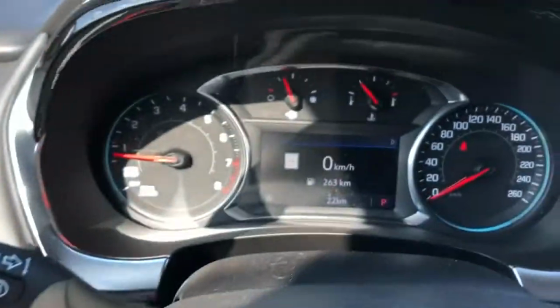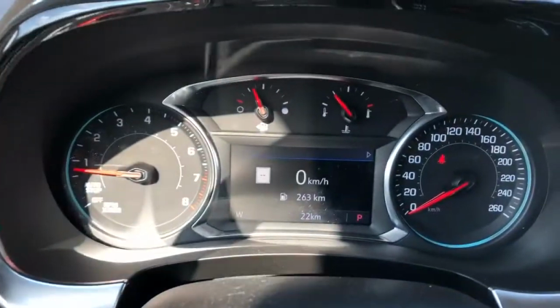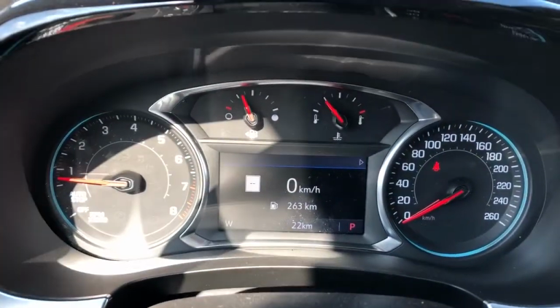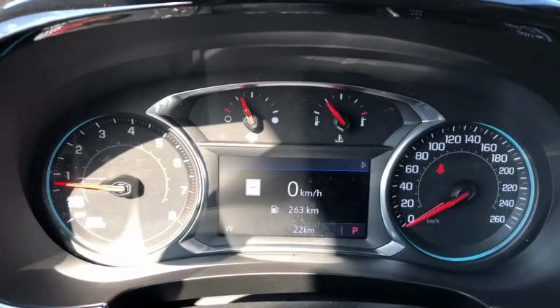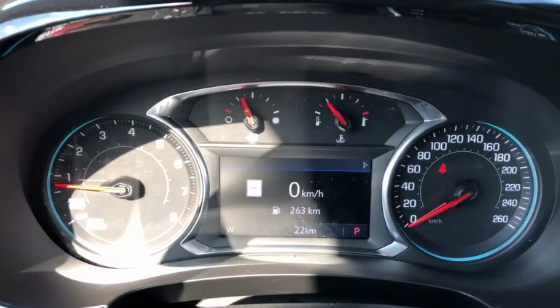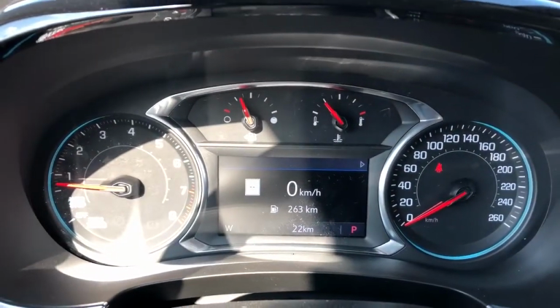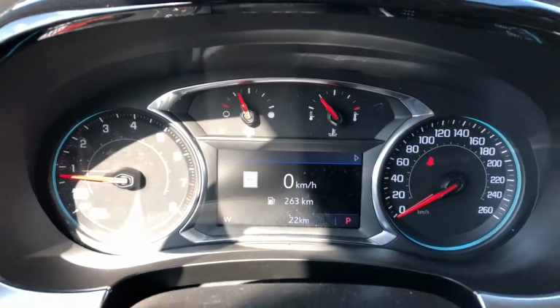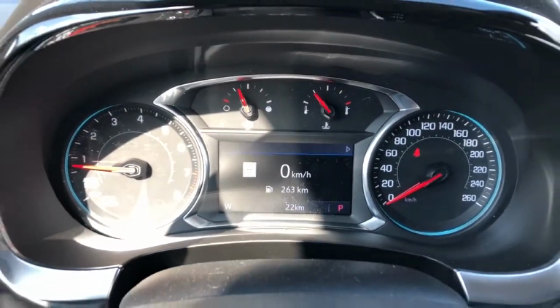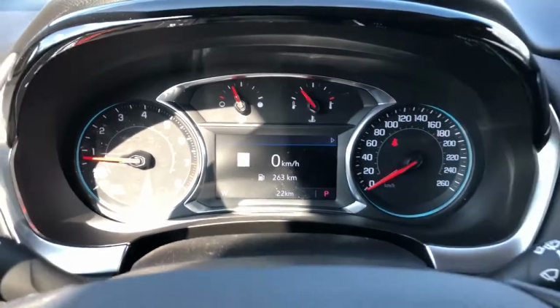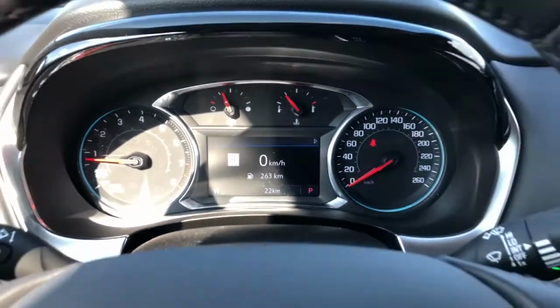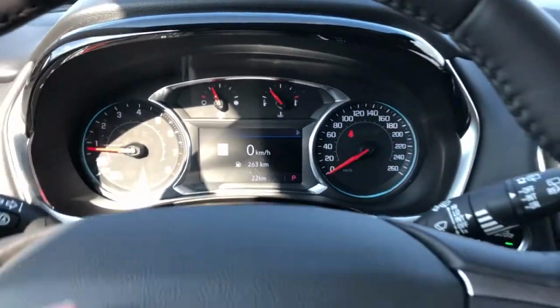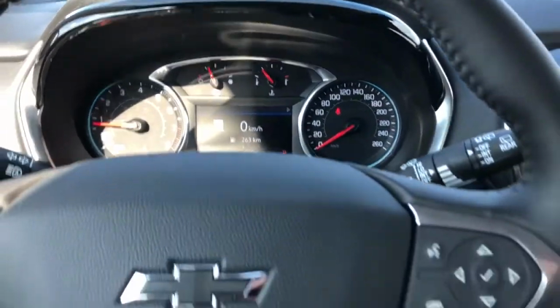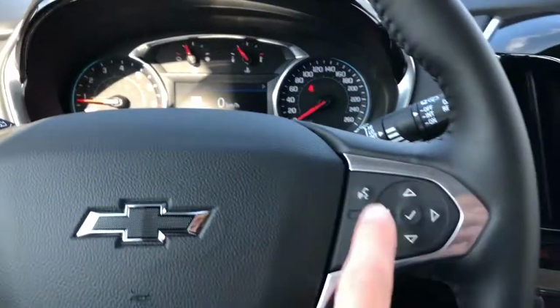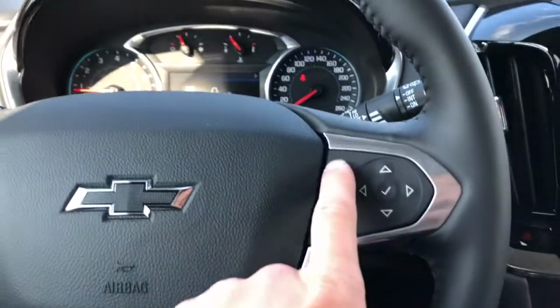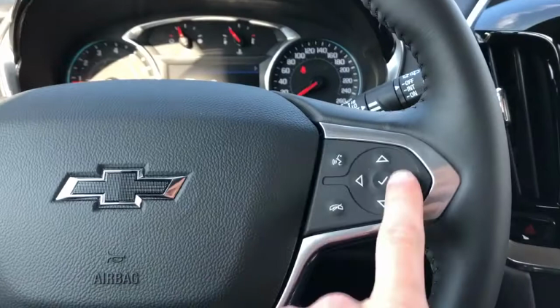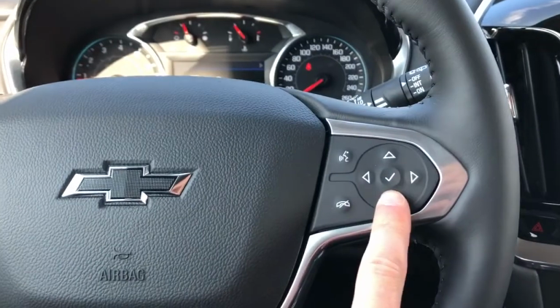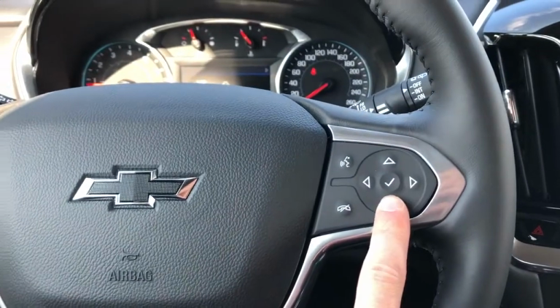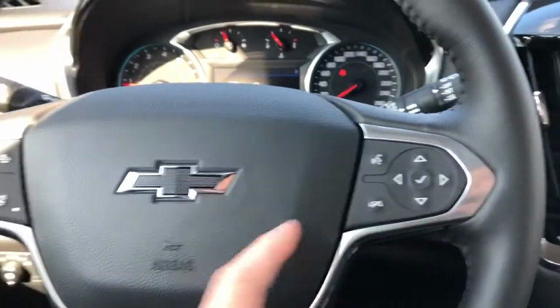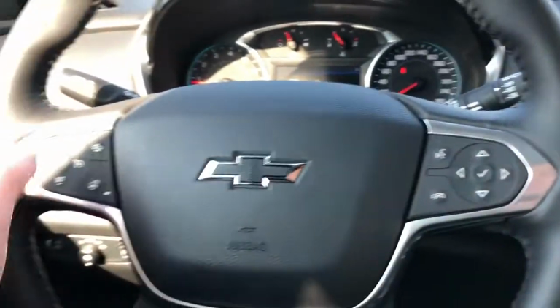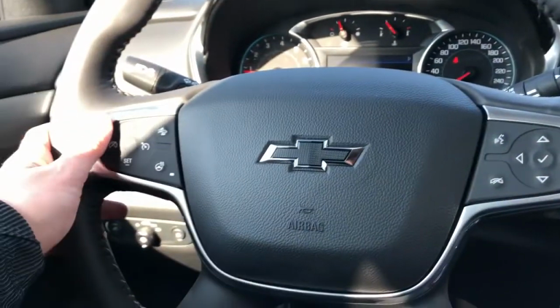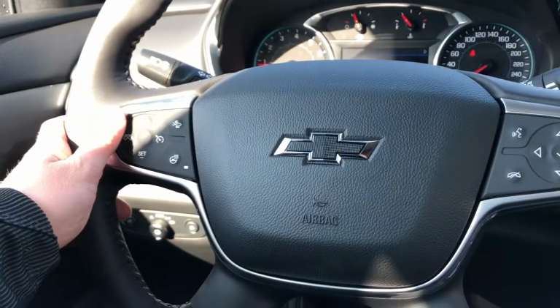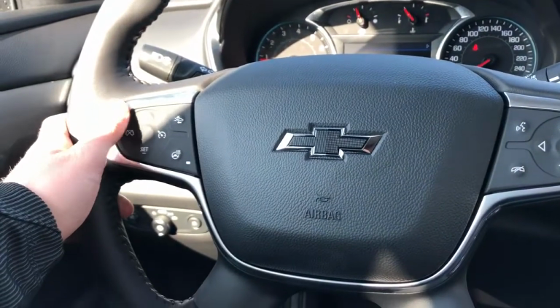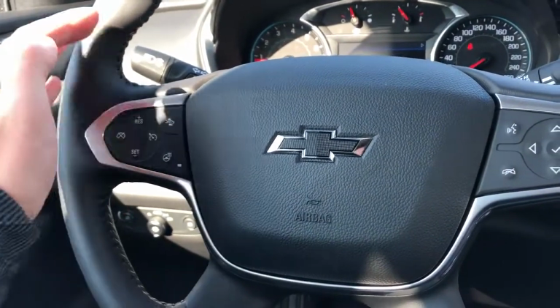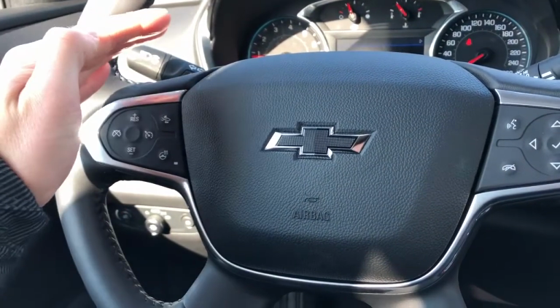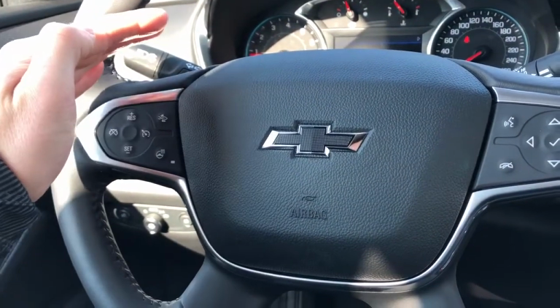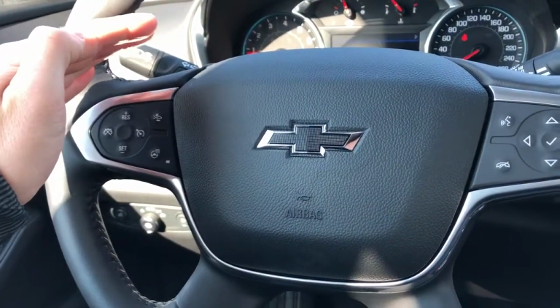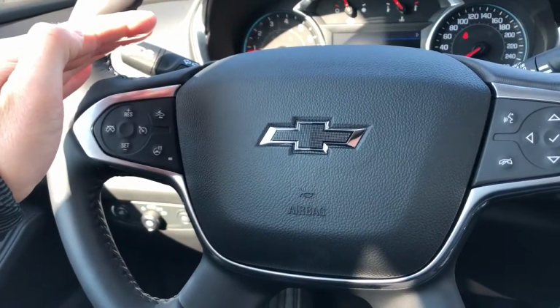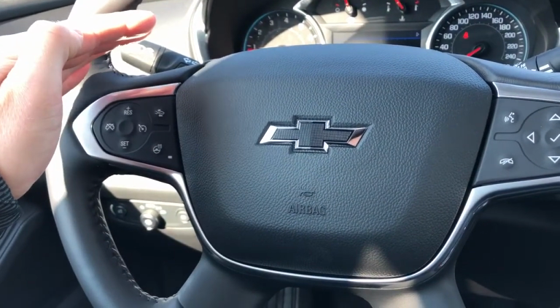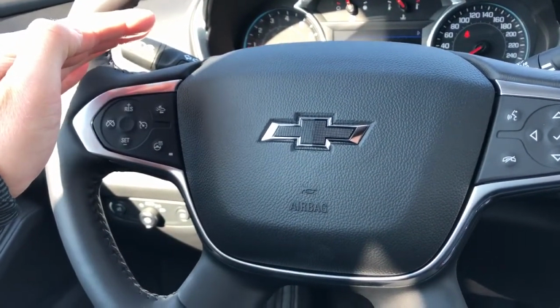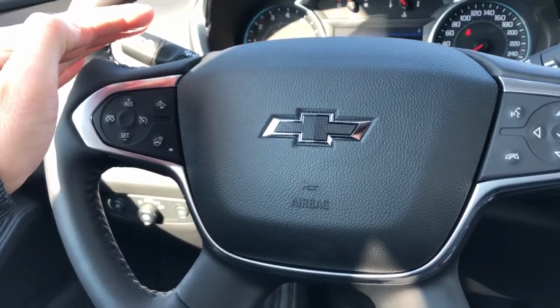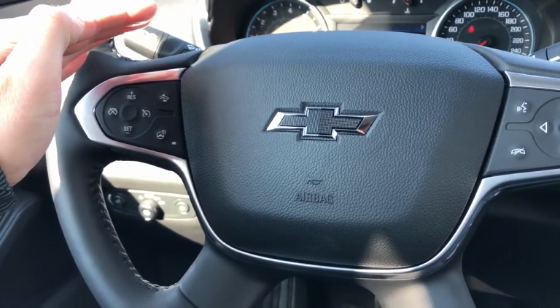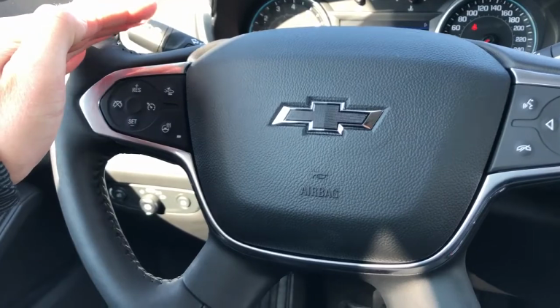Gauge cluster with digital screen in the middle — controls for that screen are found off to the right of the steering wheel, and off to the left we have our cruise control, heated steering wheel and front collision alert option.